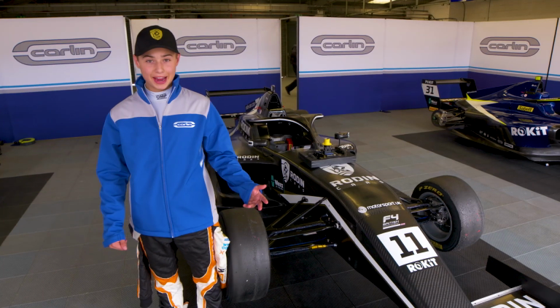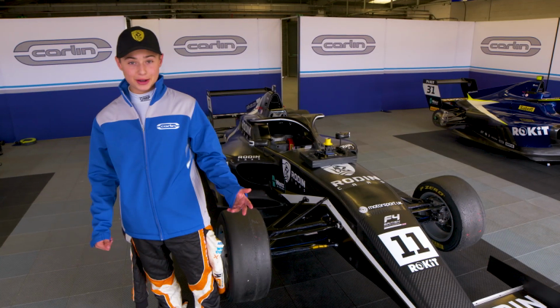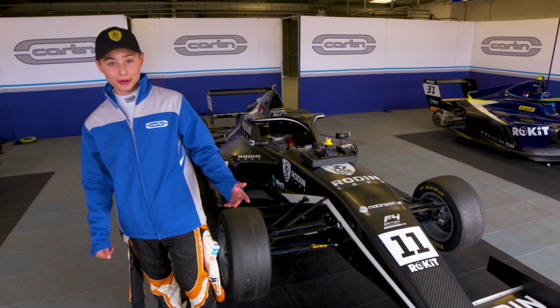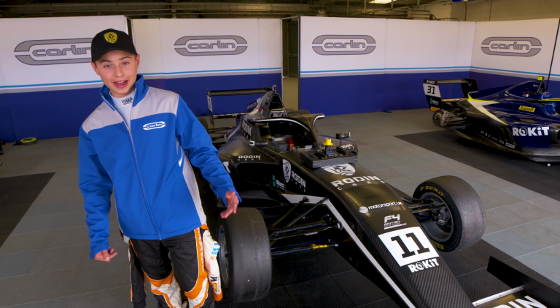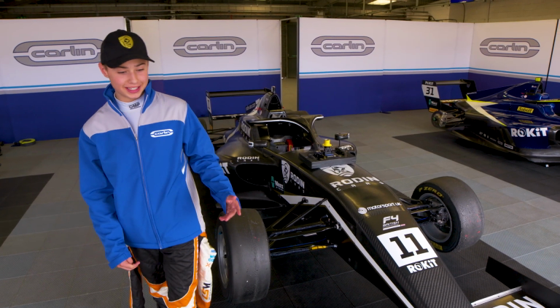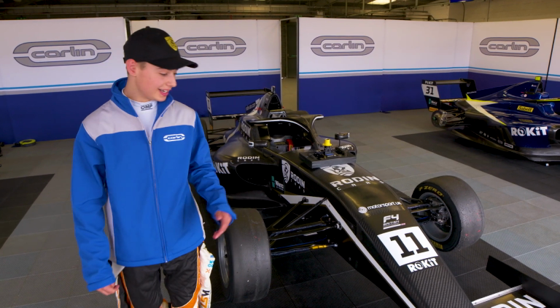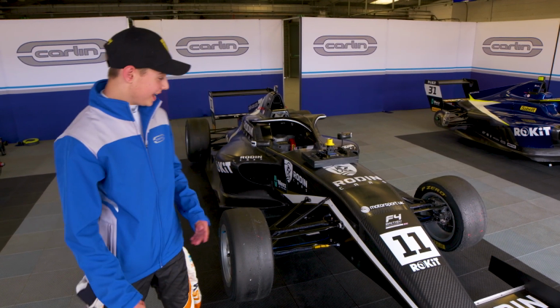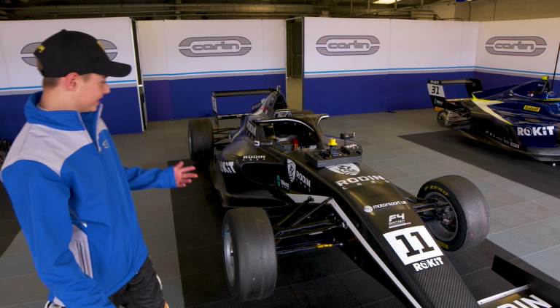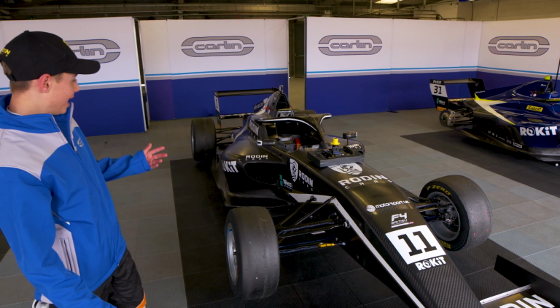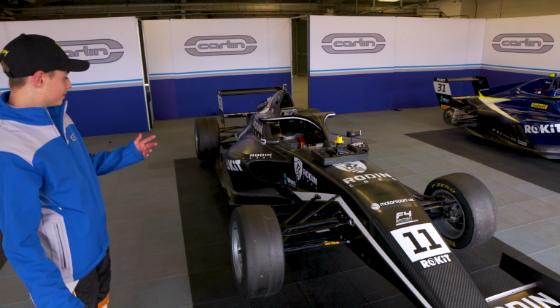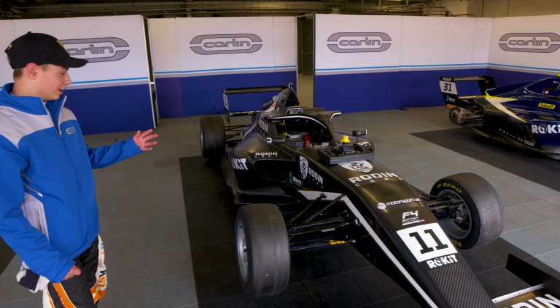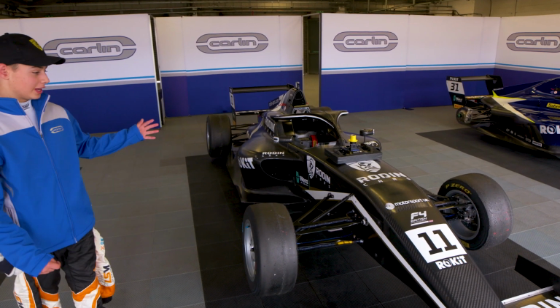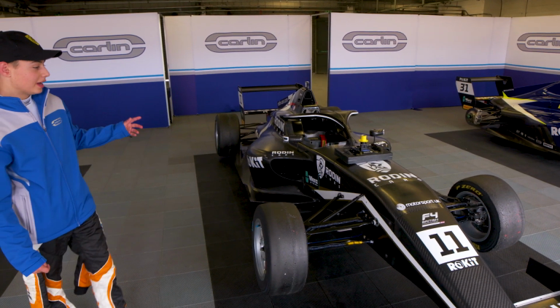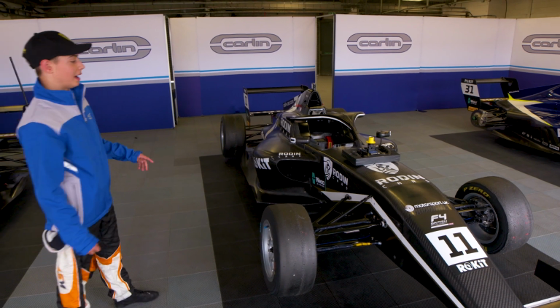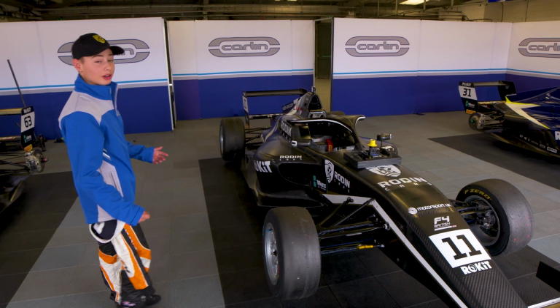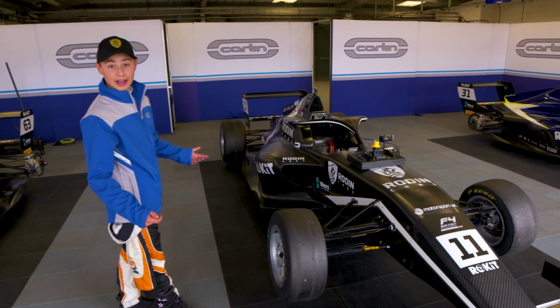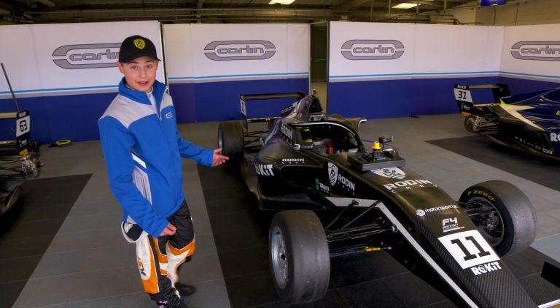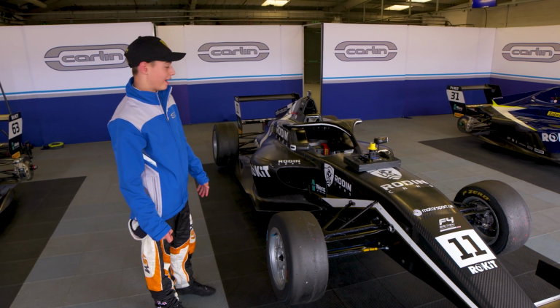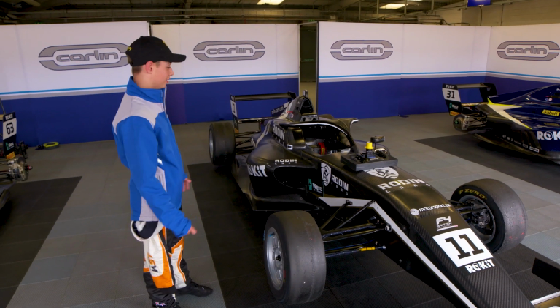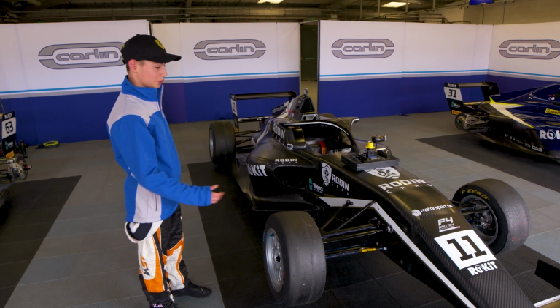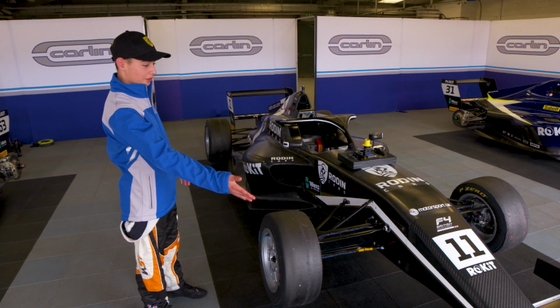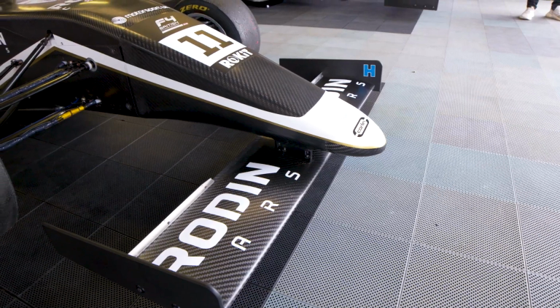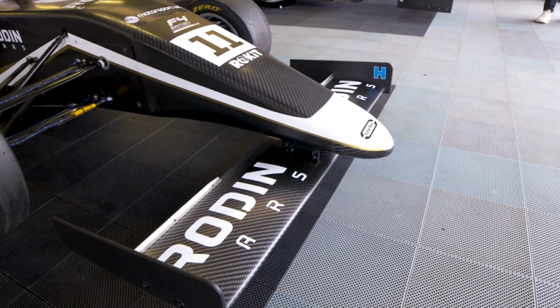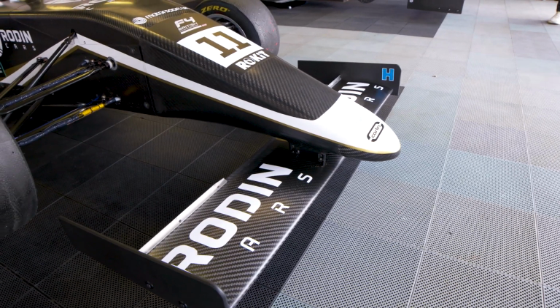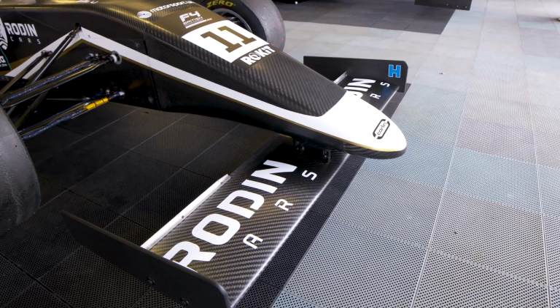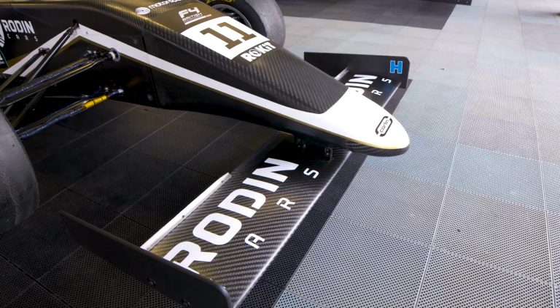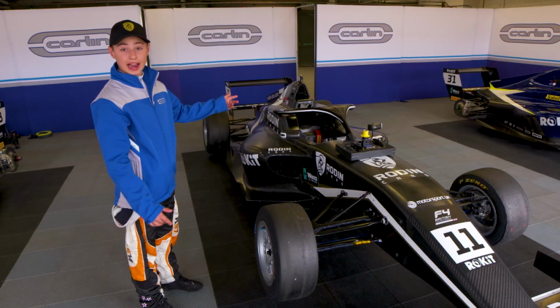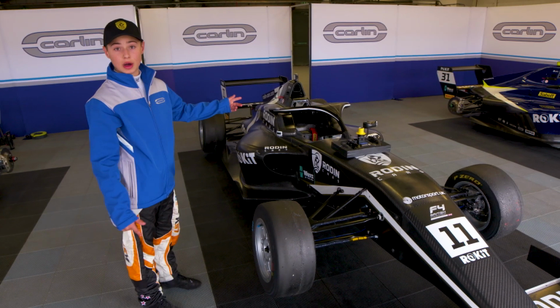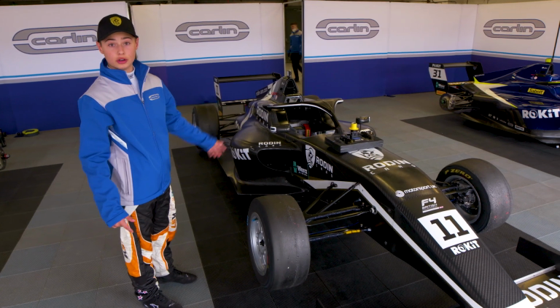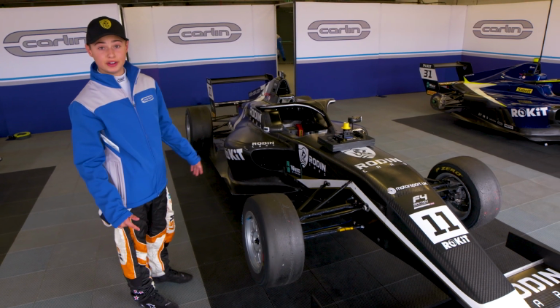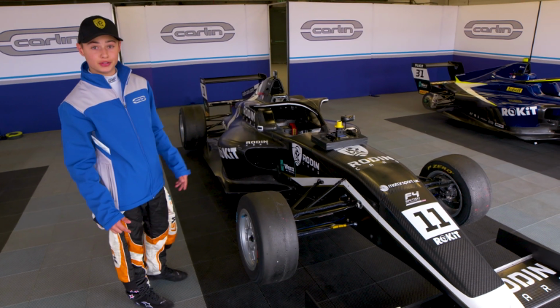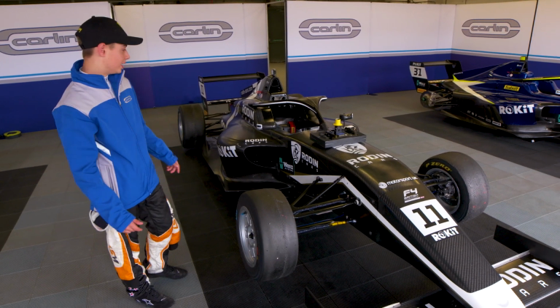Here is my new Formula 4 car for this season. As you can see, it looks really good. It looks a bit like a mini F1 car, of course, with the wings, slicks, and the halo as well — a lot of new safety features for this year.